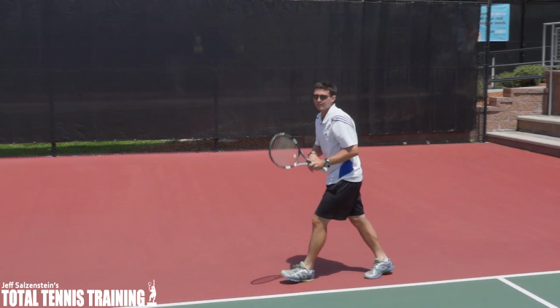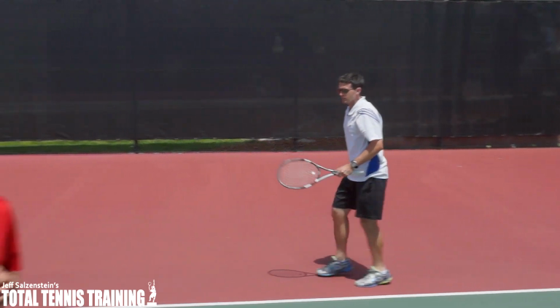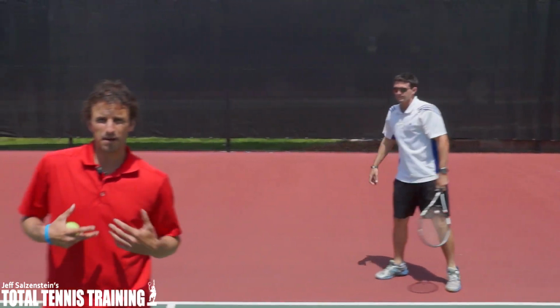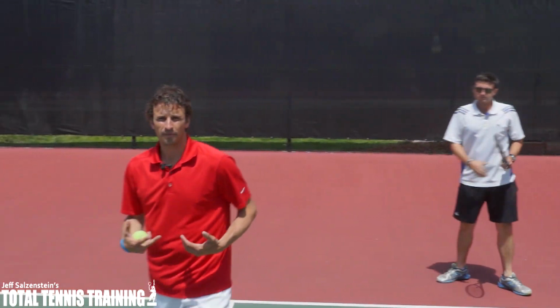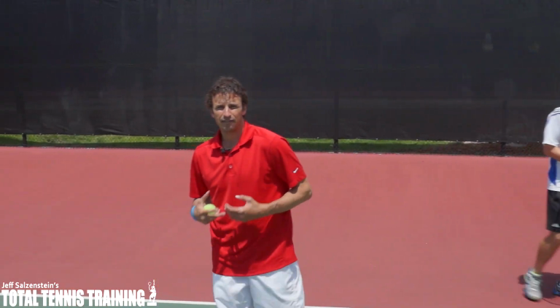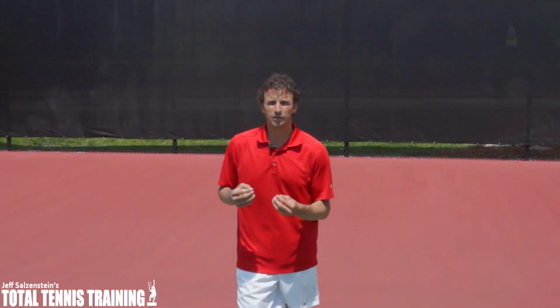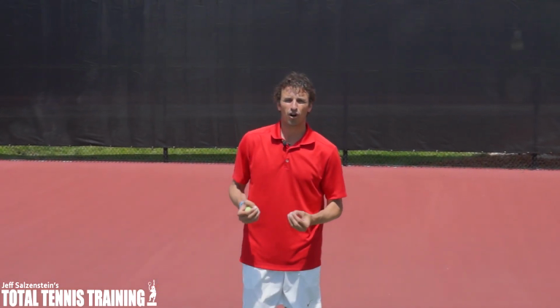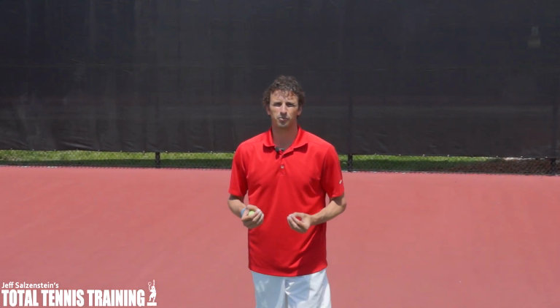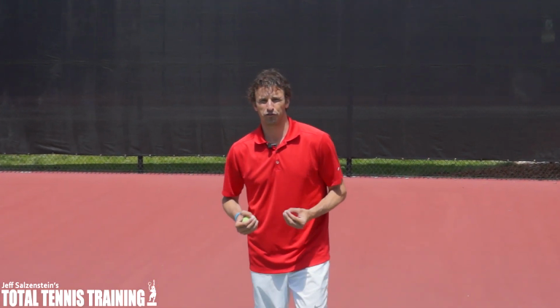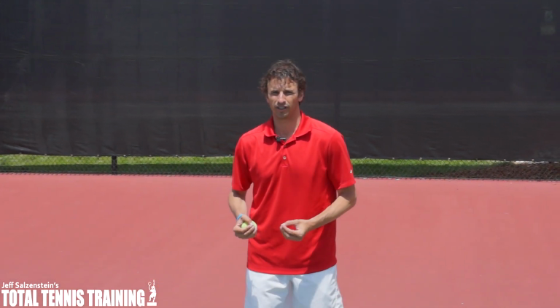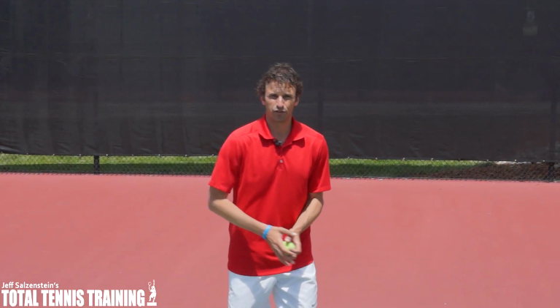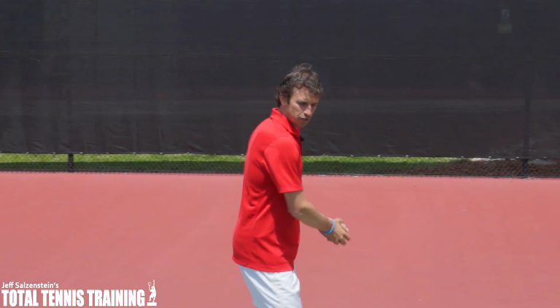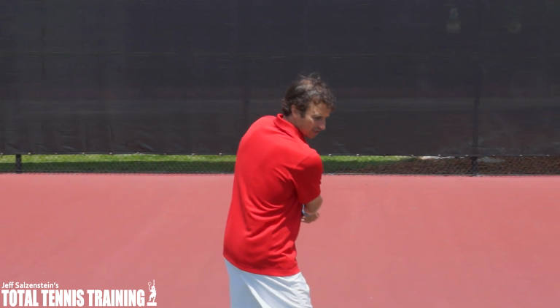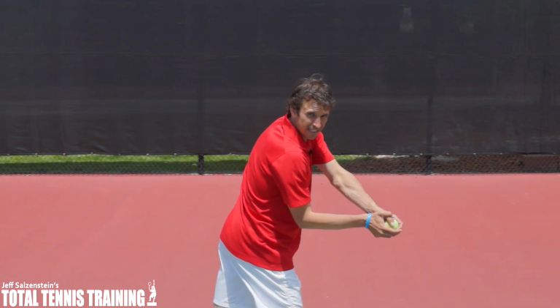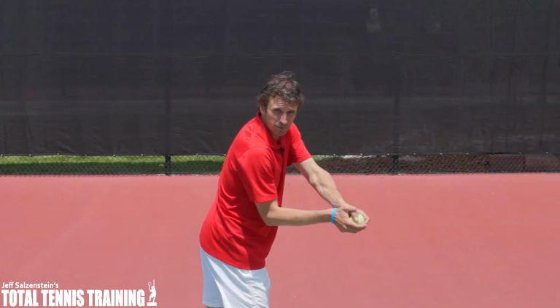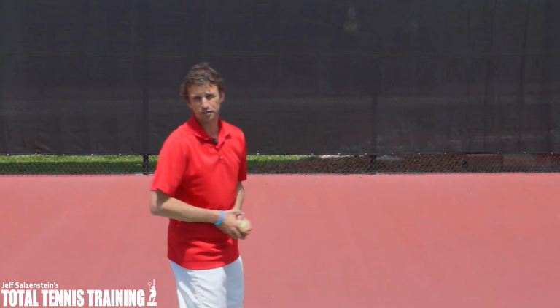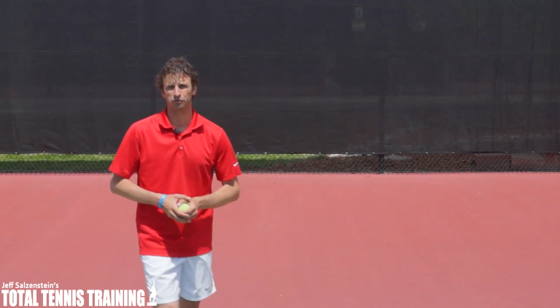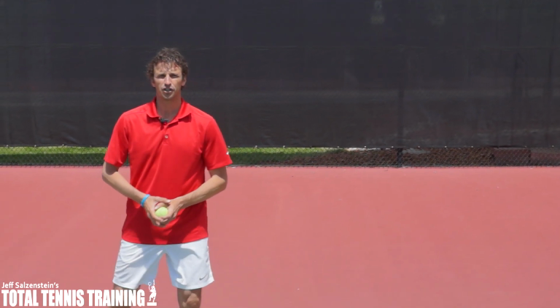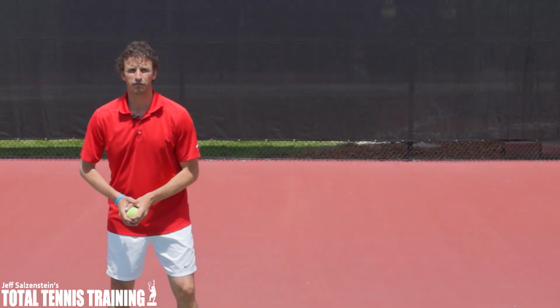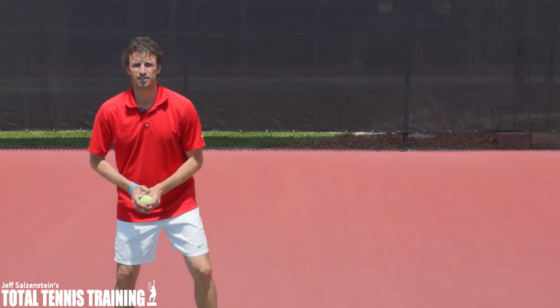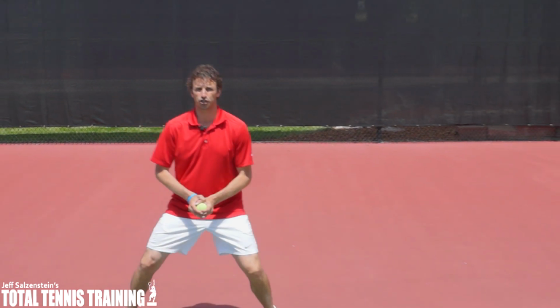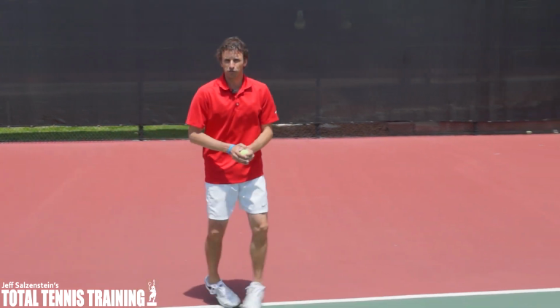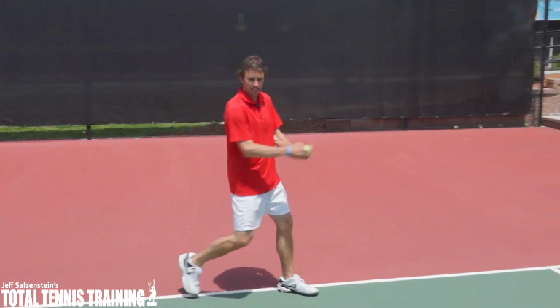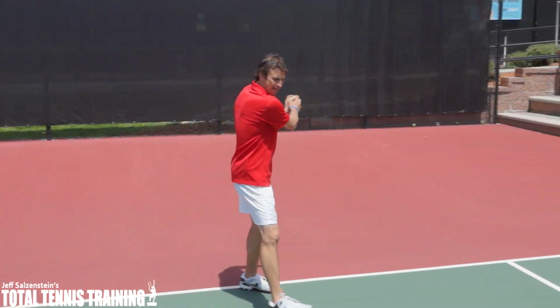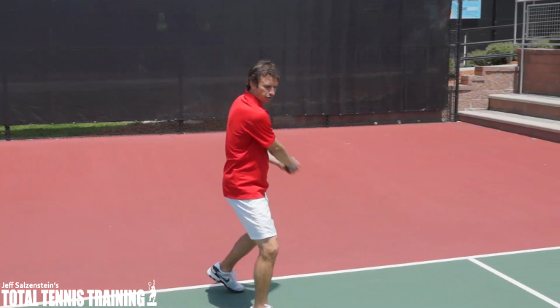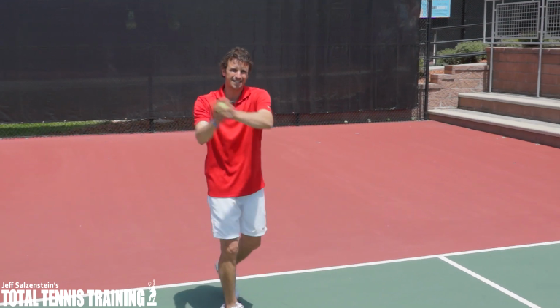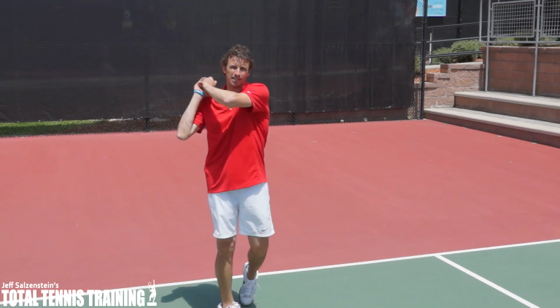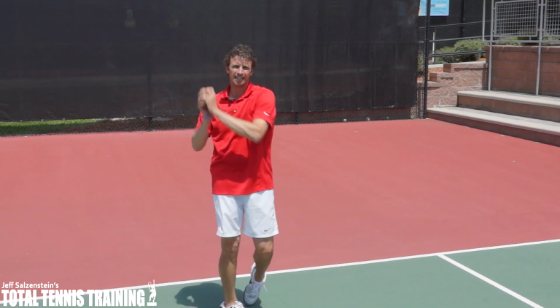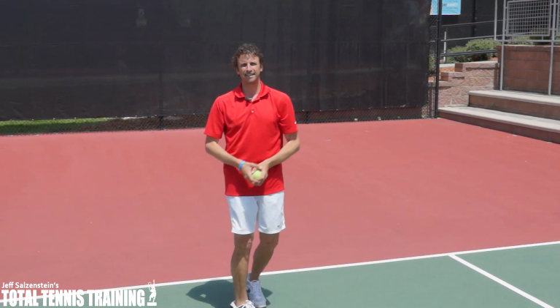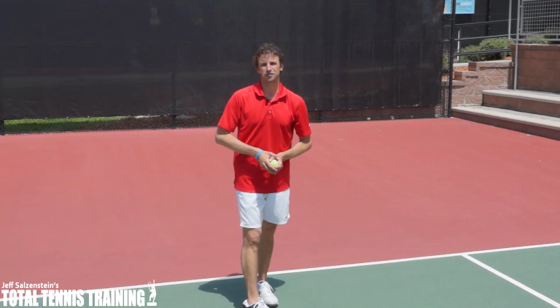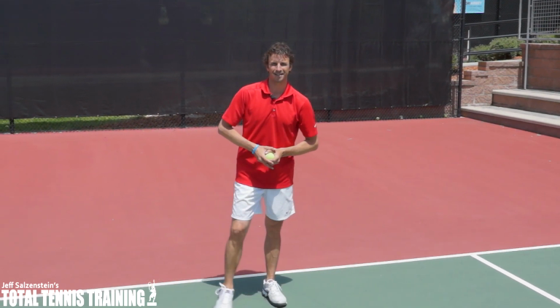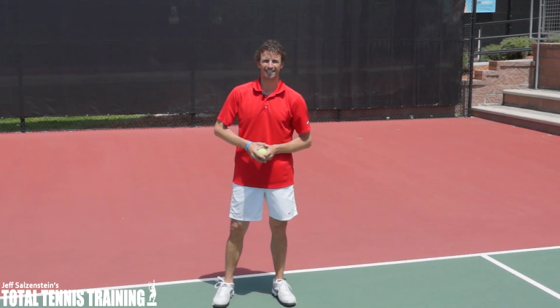So remember, if you get crossed up with your footwork, if you get turned like this when you make your move, you're going to focus on the shuffle first and then you're going to step in and hit the two-handed backhand.